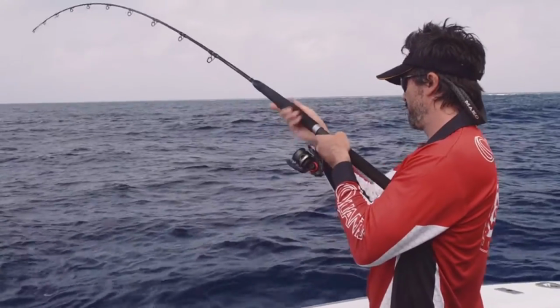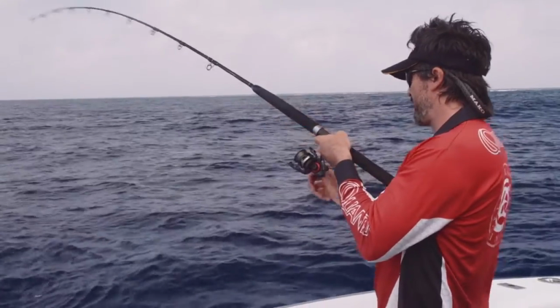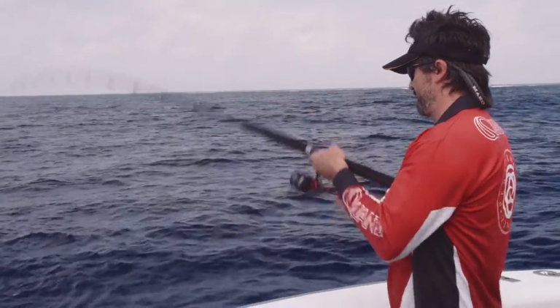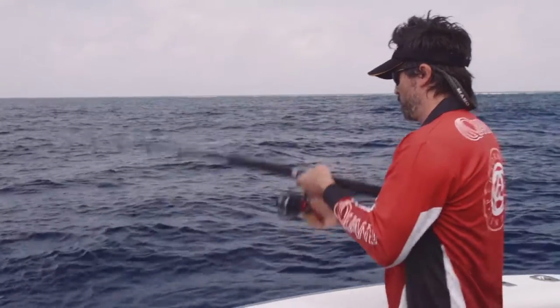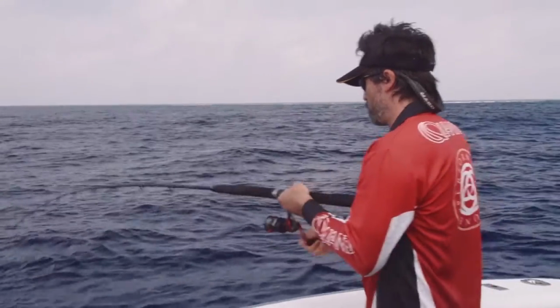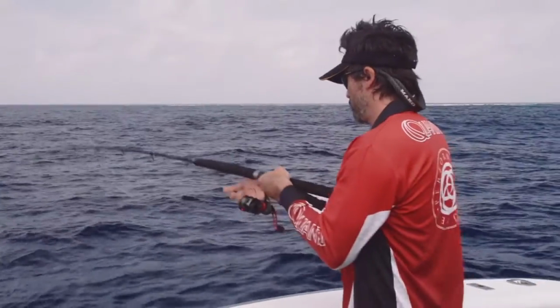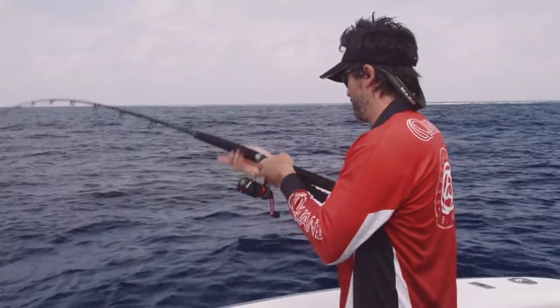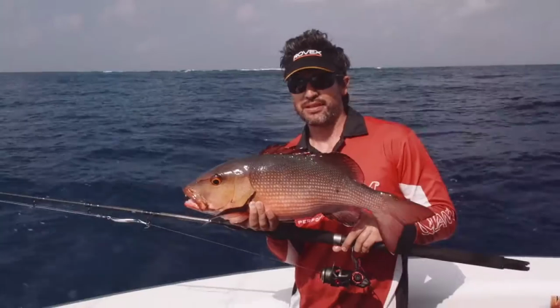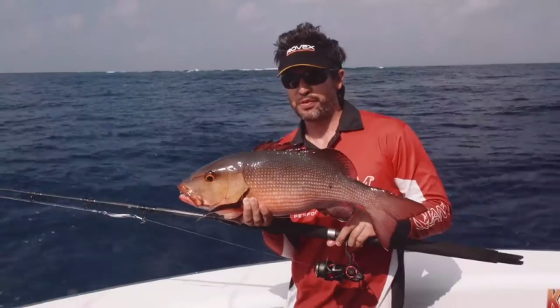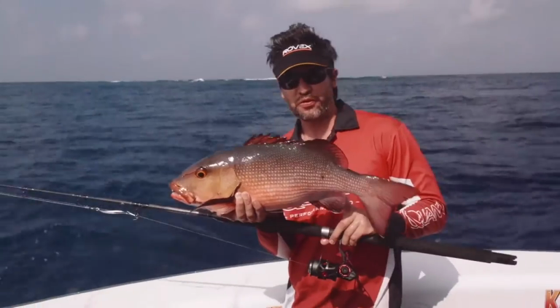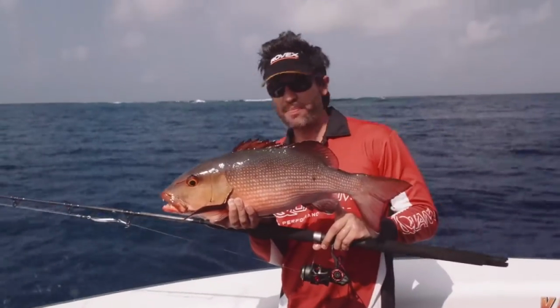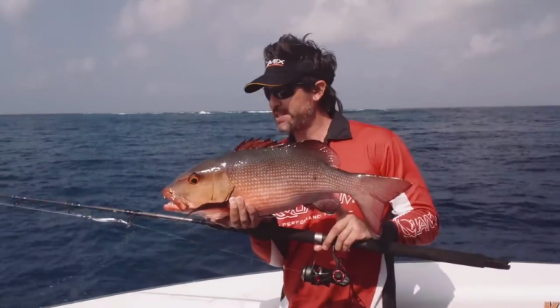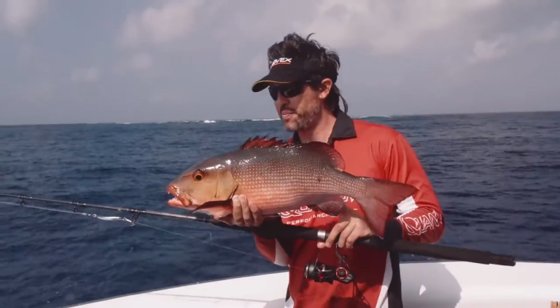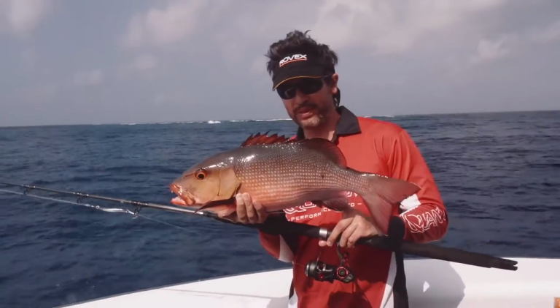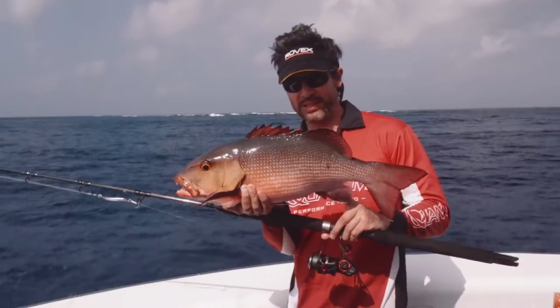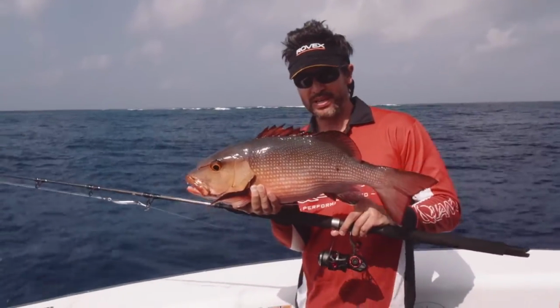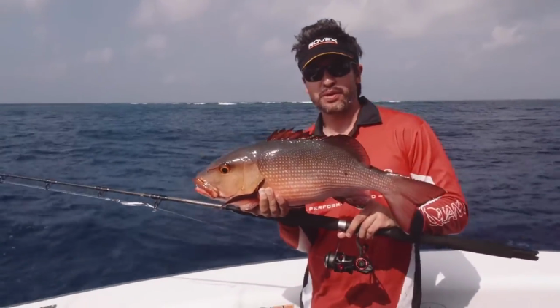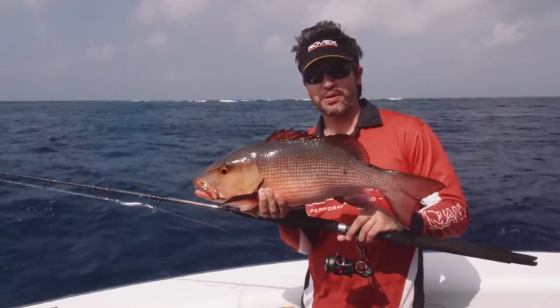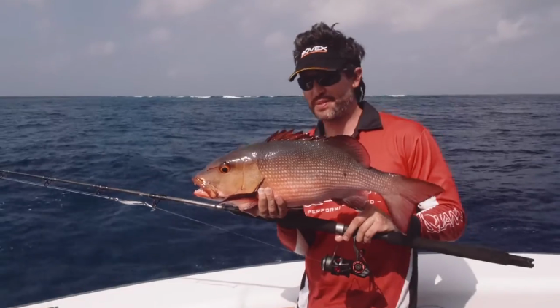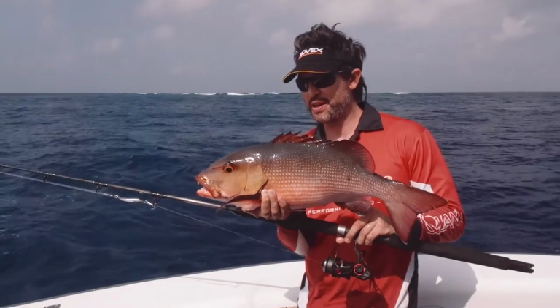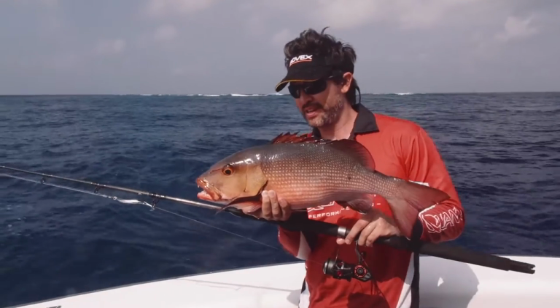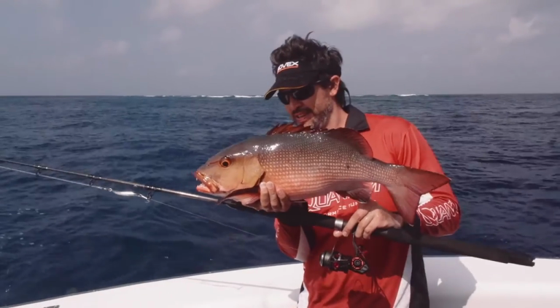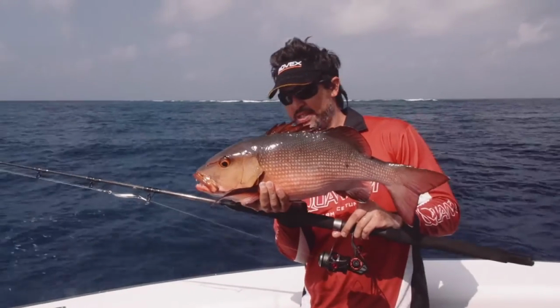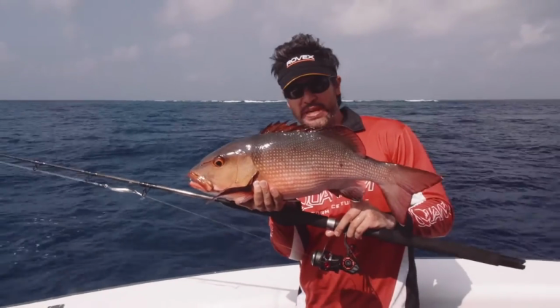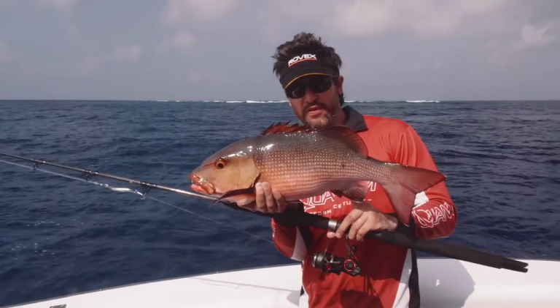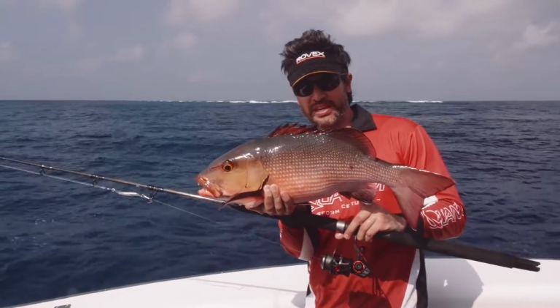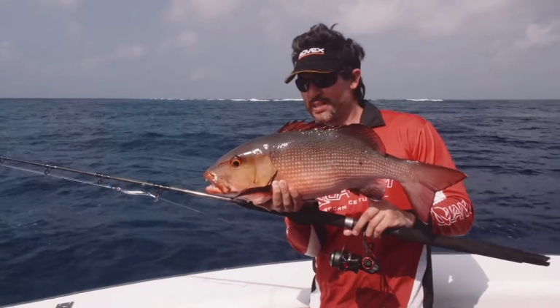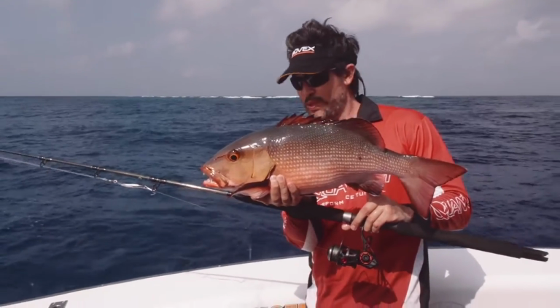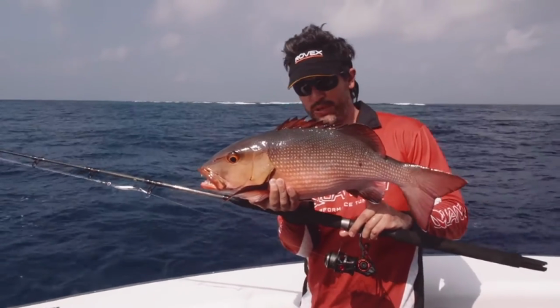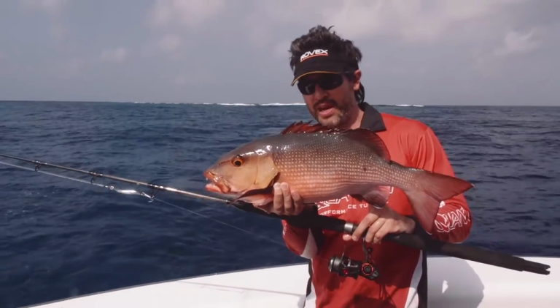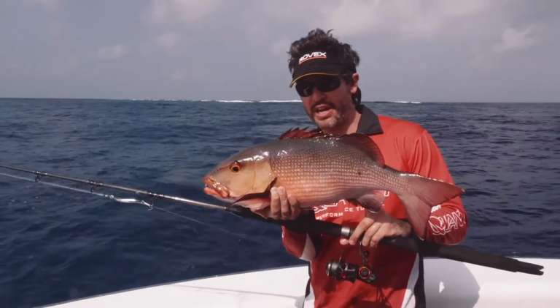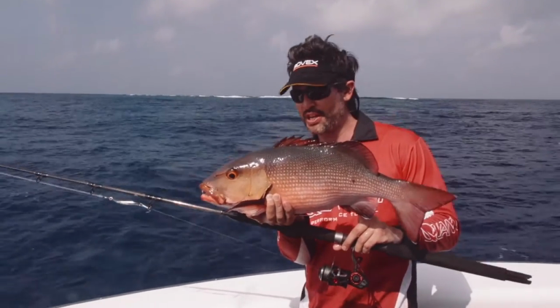It's a red bass! Beautiful red bass on the metals with the Quantum Smoke Speed Freak, 6.2 to 1 ratio.